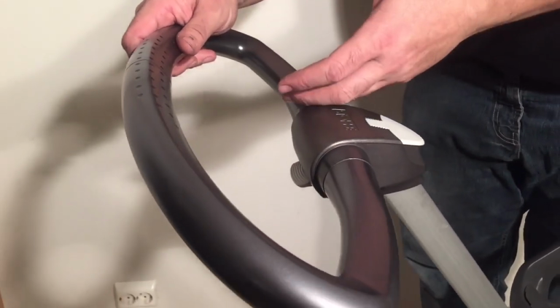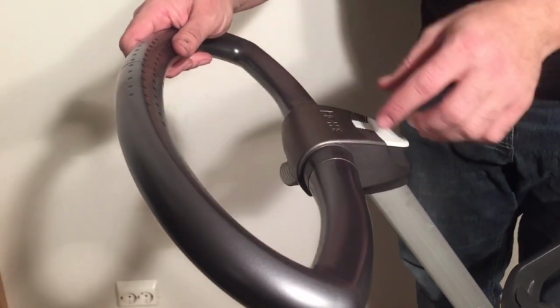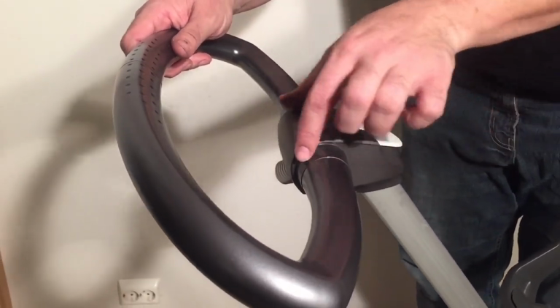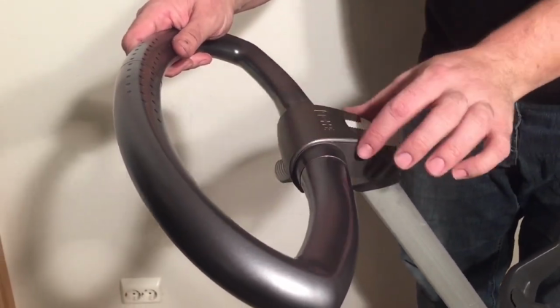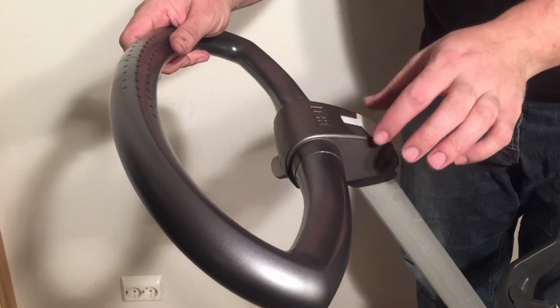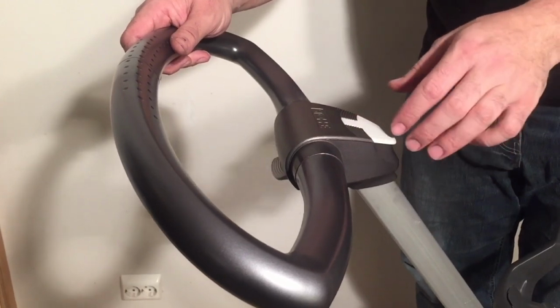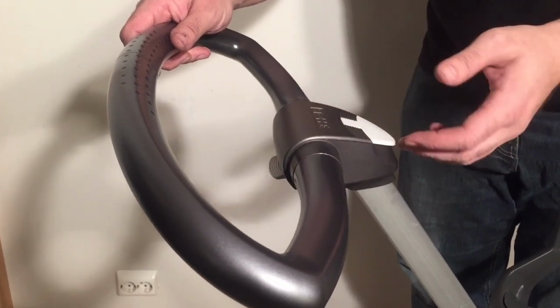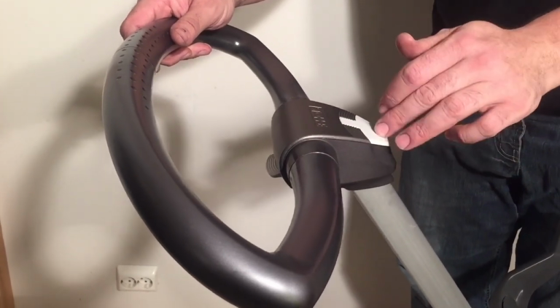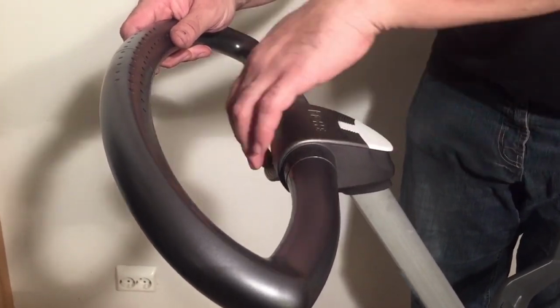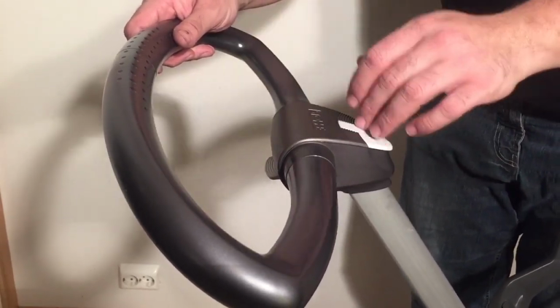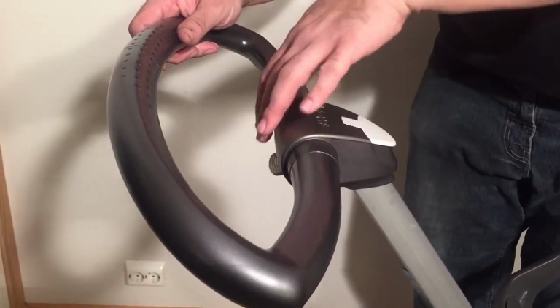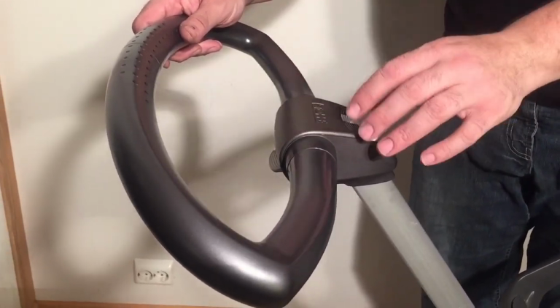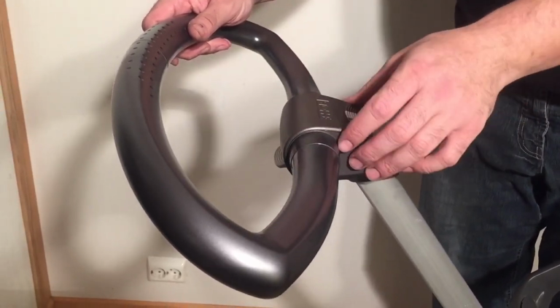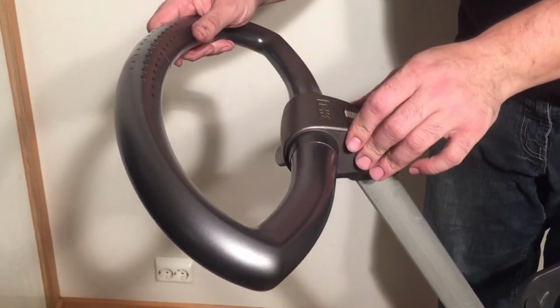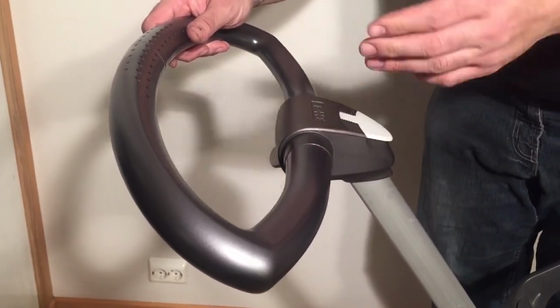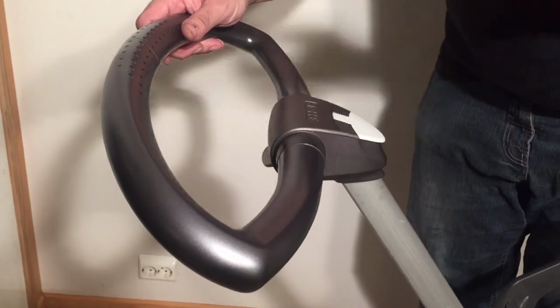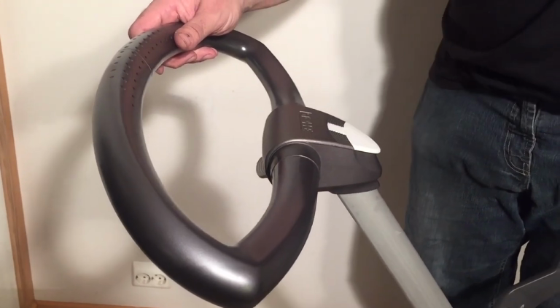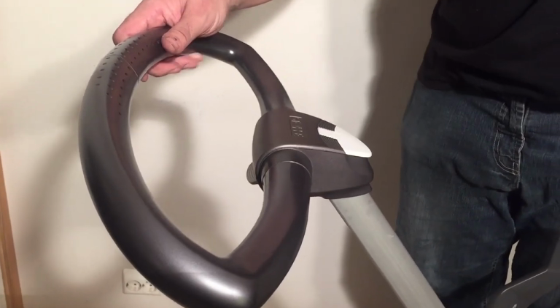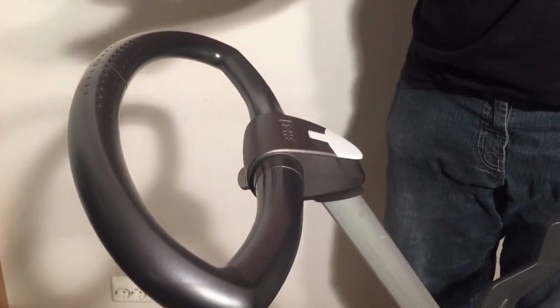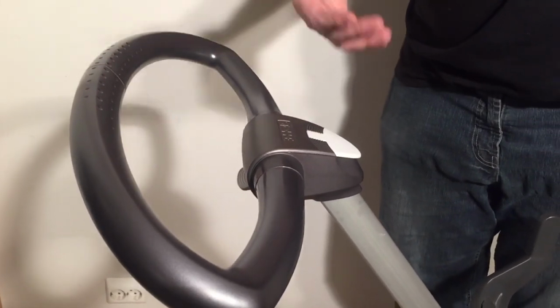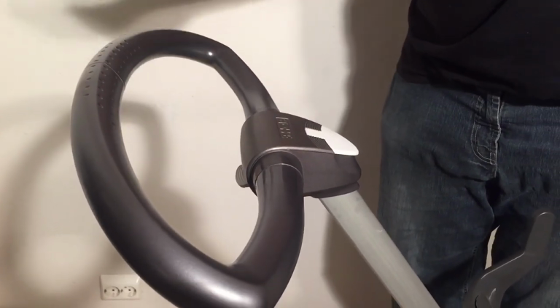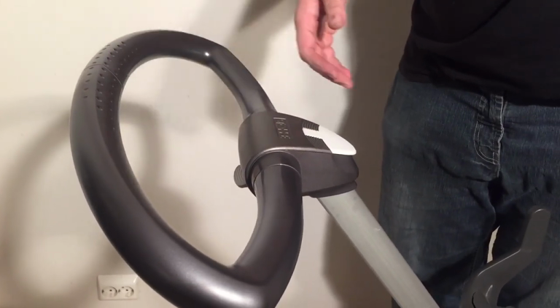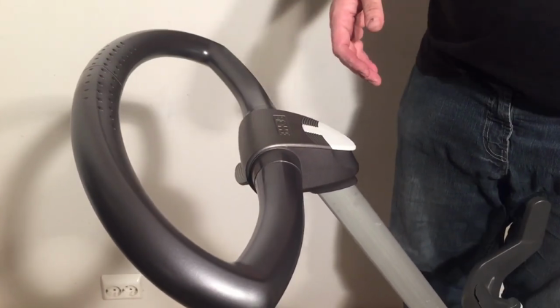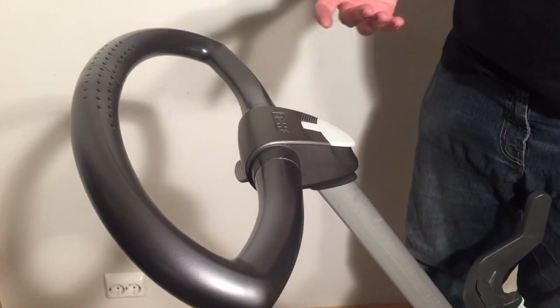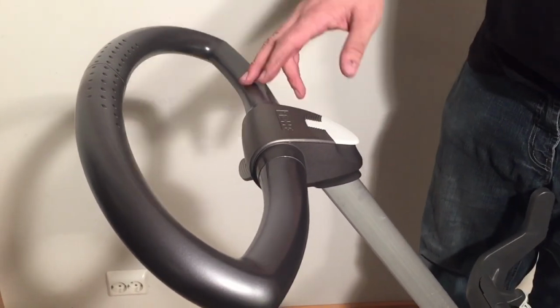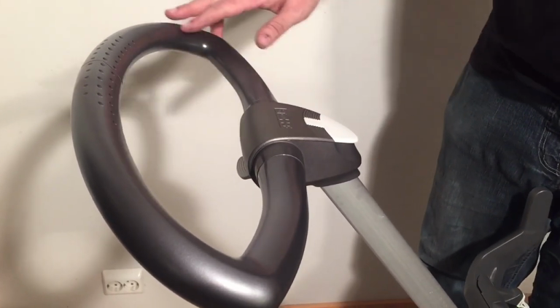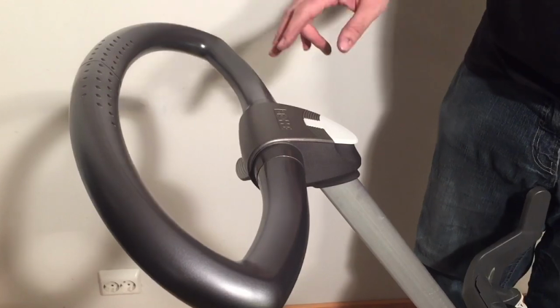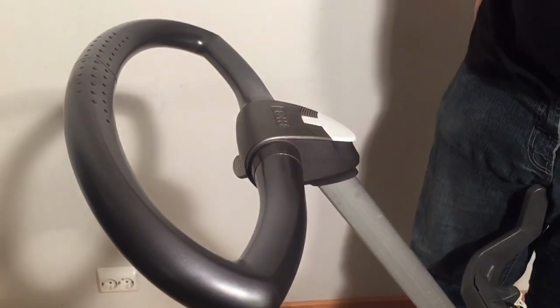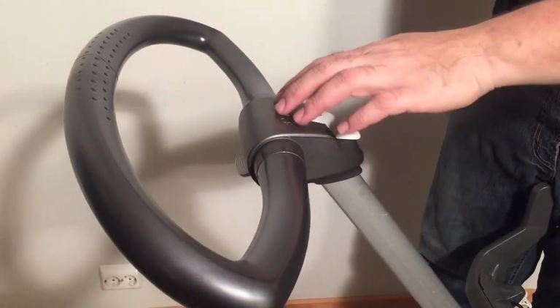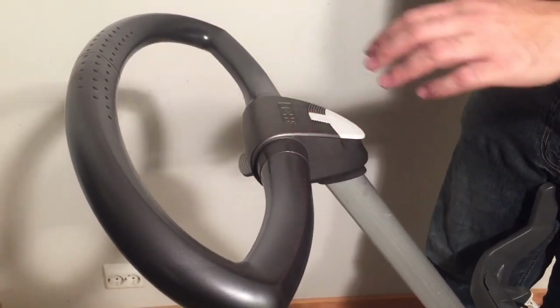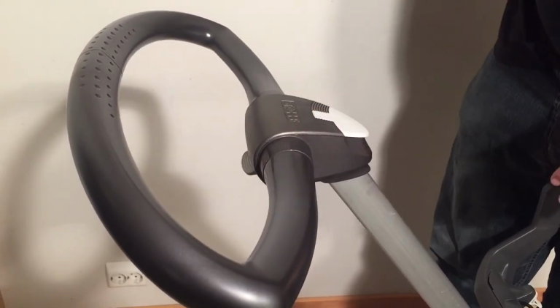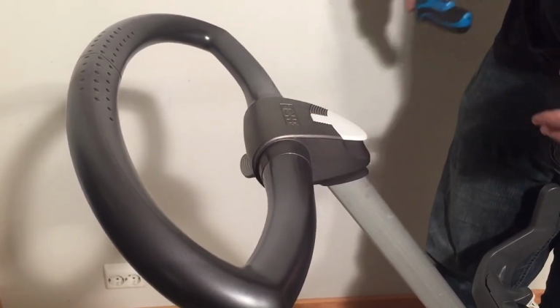Right now we're going to show you how to open up this mechanism. If you needed to switch out any of these buttons or elements inside, that could be done by opening up as we show in this video. So in order to swap out this handle, you're going to need to open up this top part here.